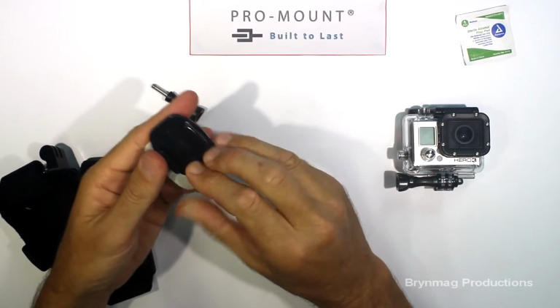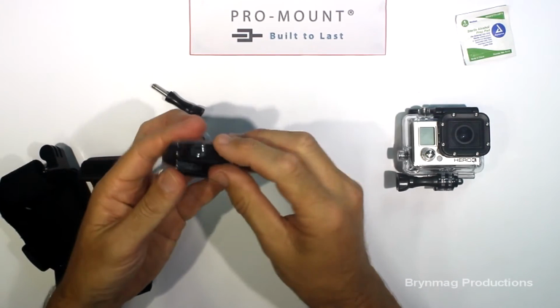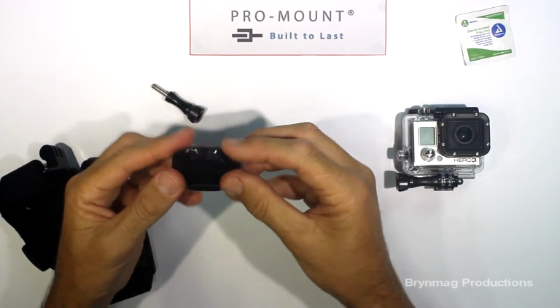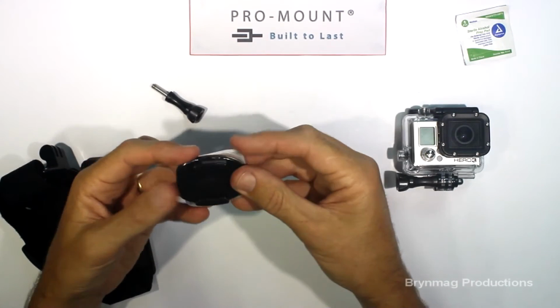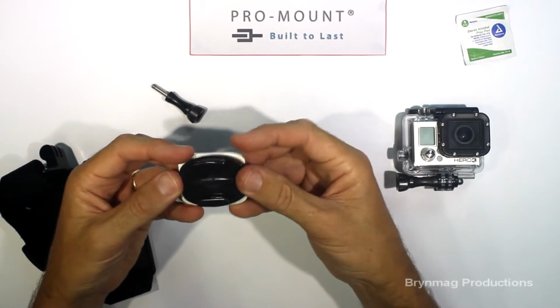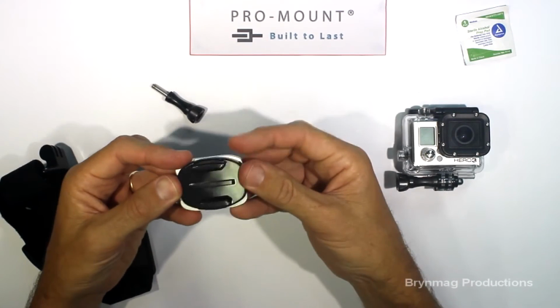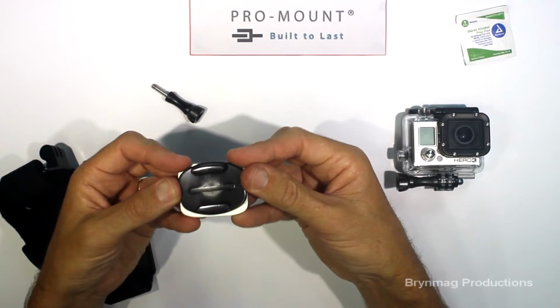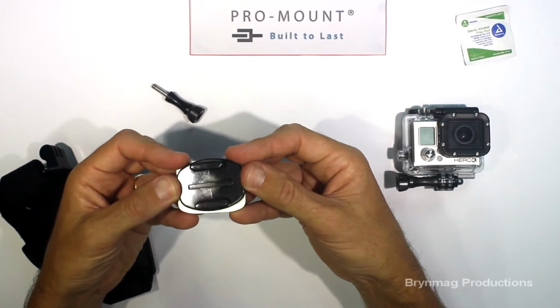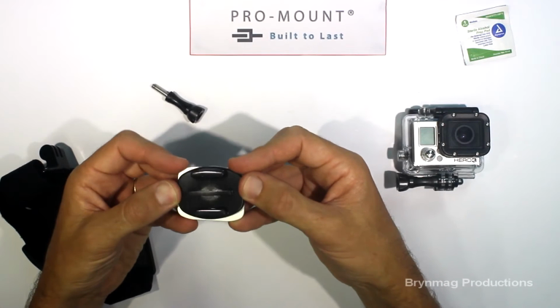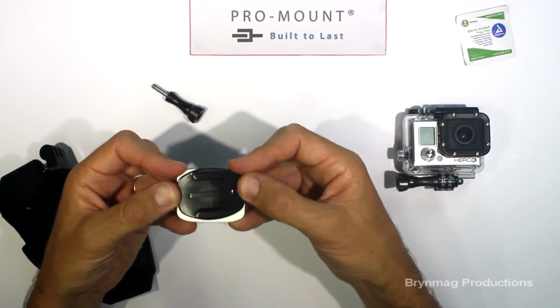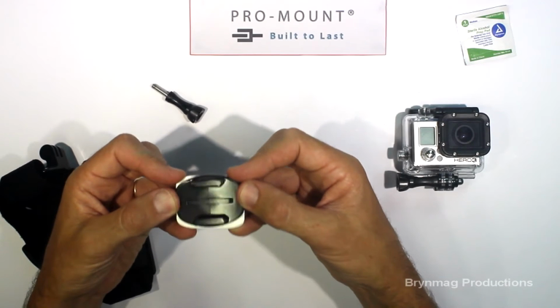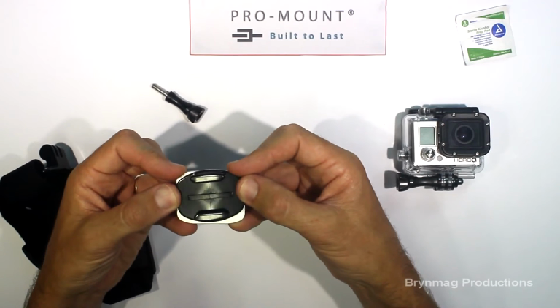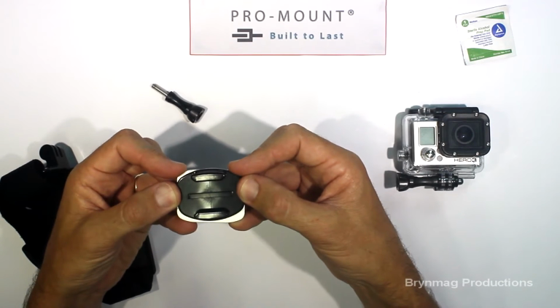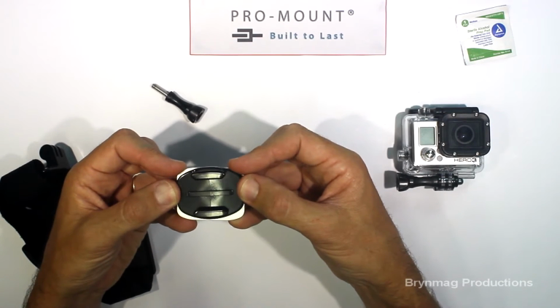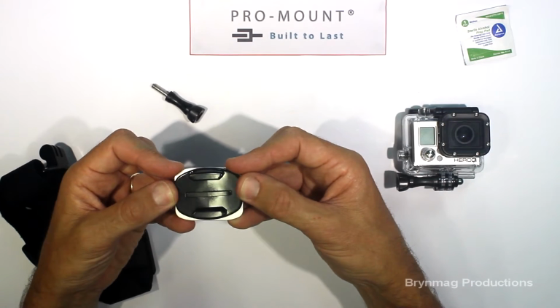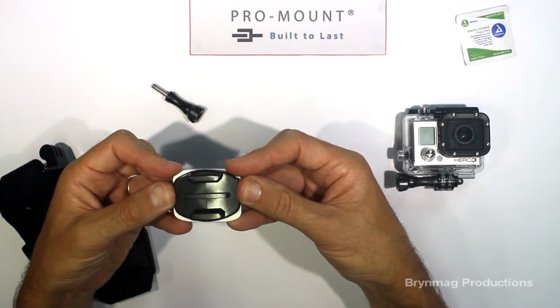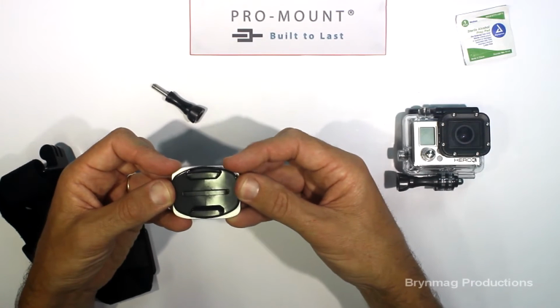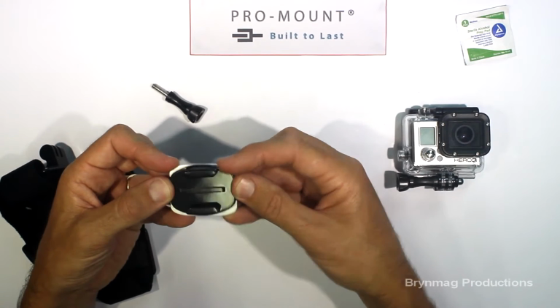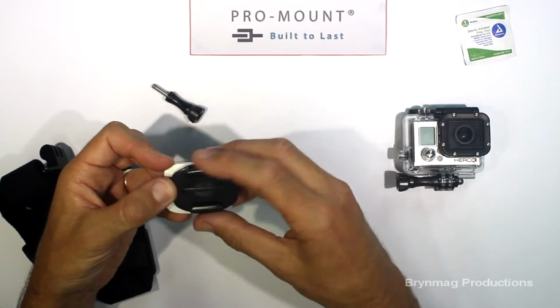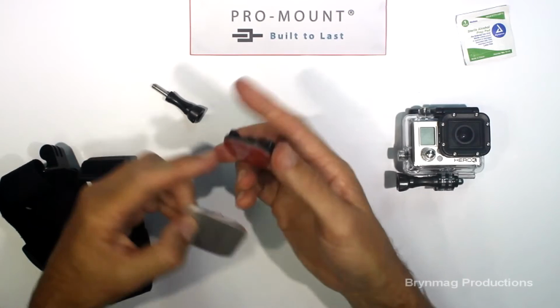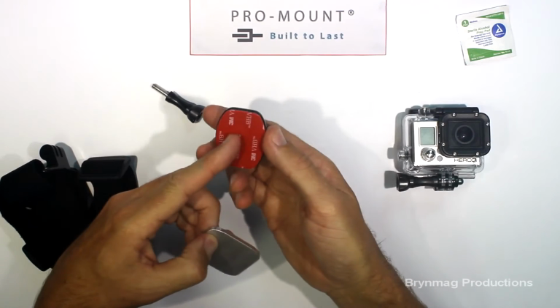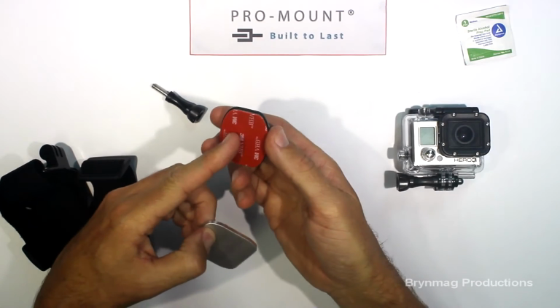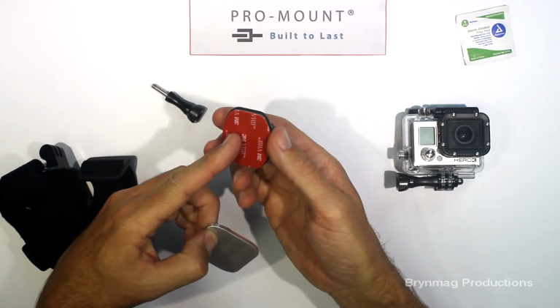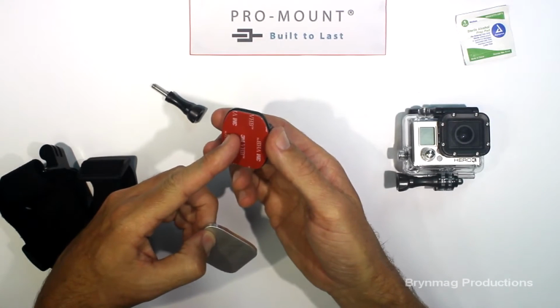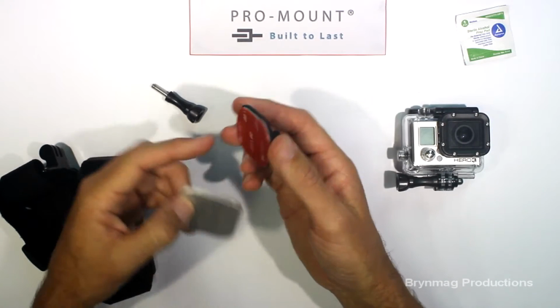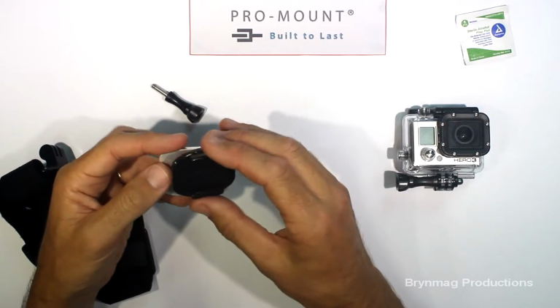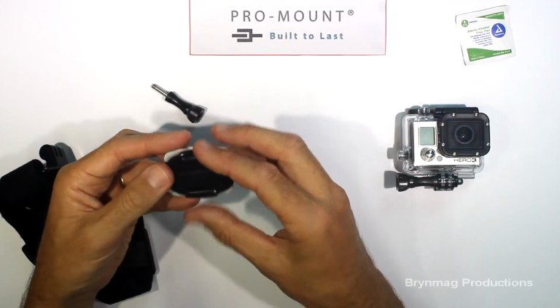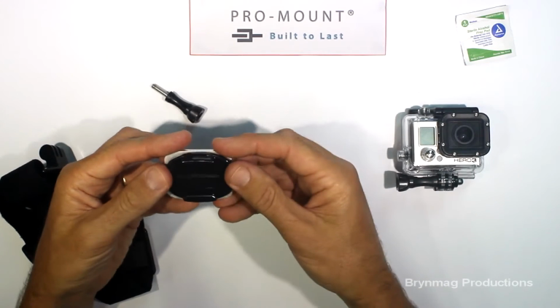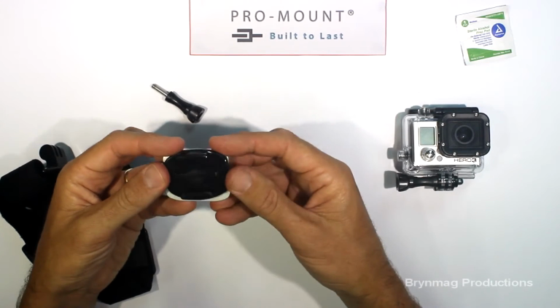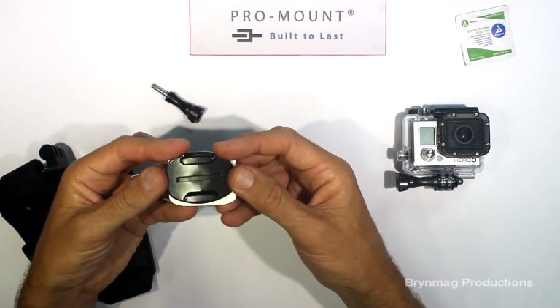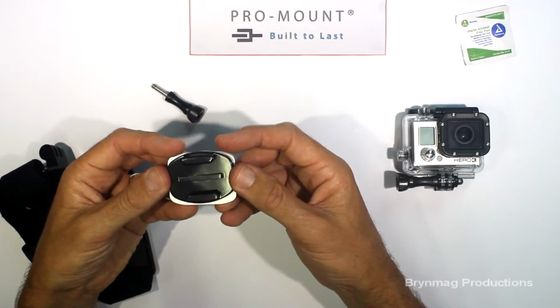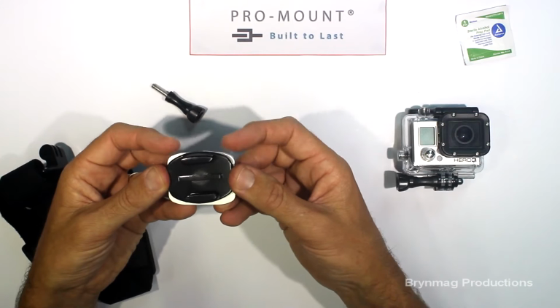Care must be taken when fixing the adhesive mount to the aluminium plate that it is correctly aligned and straight. The 3M adhesive is very strong and you're only going to get one go at this to get it right.